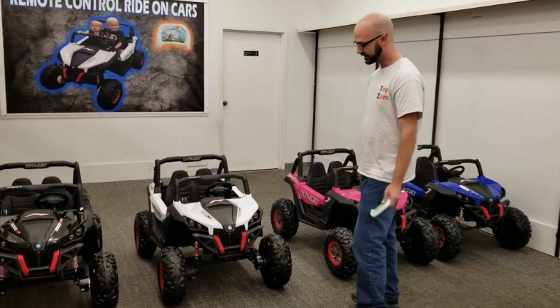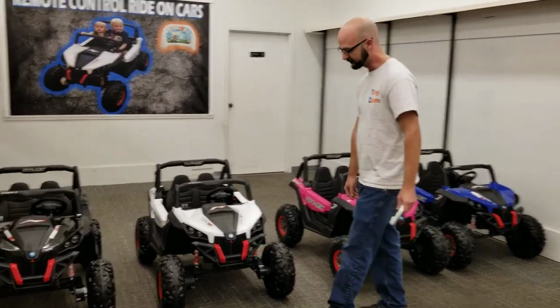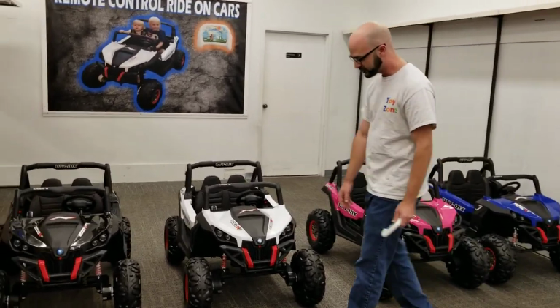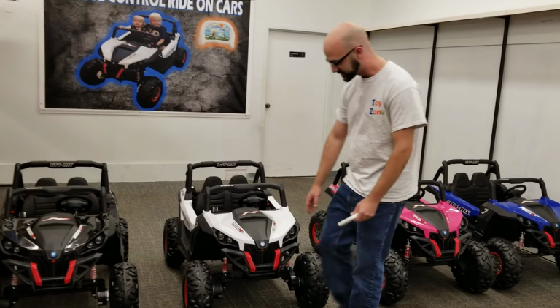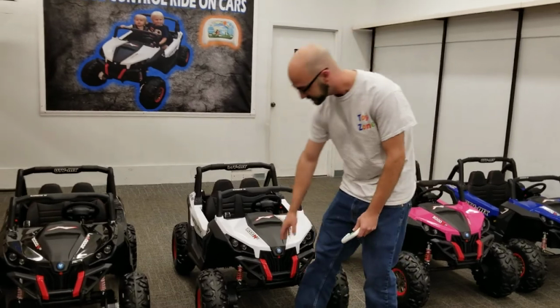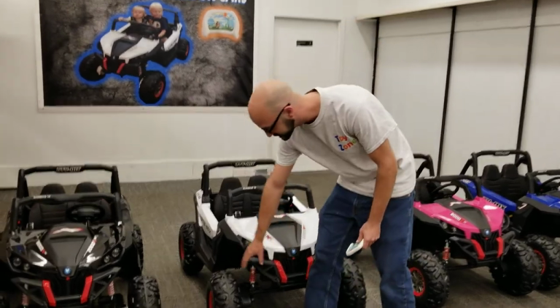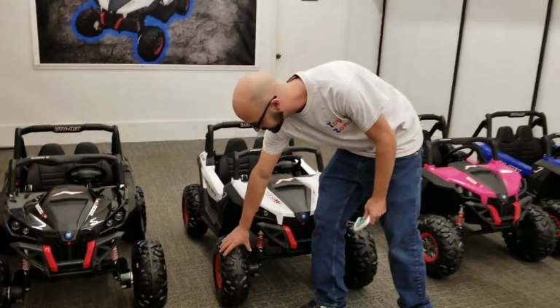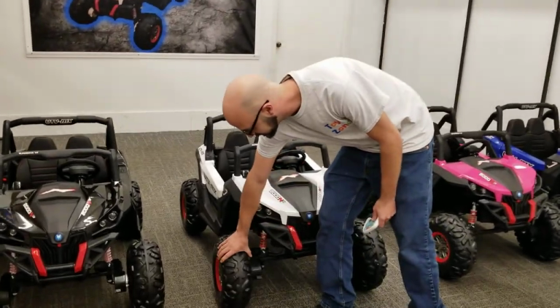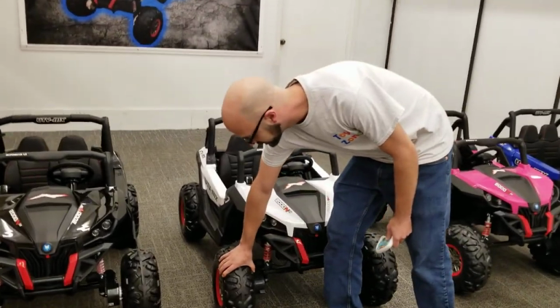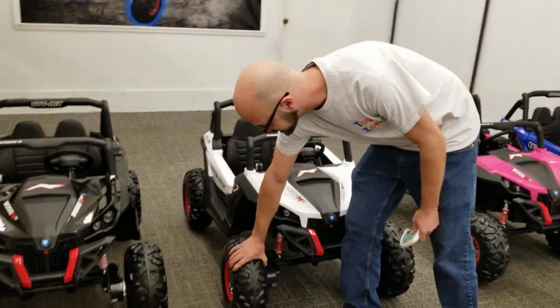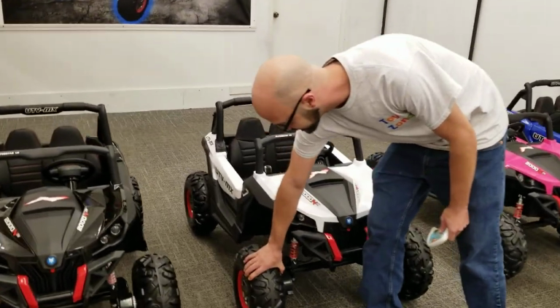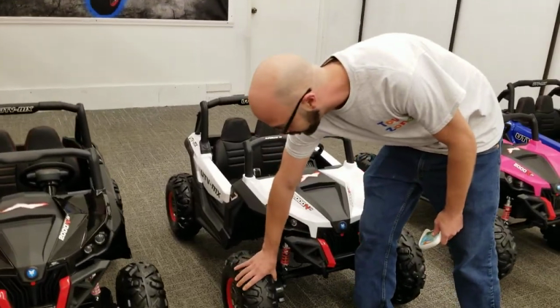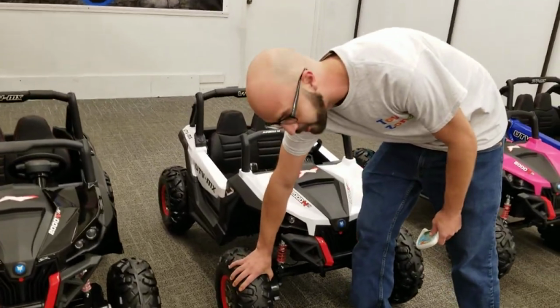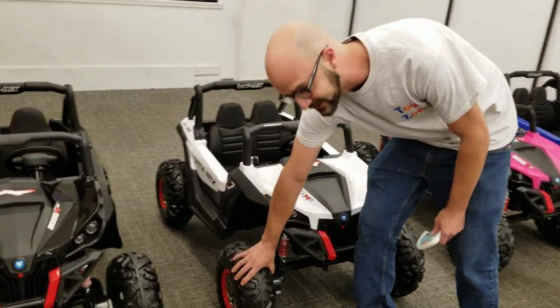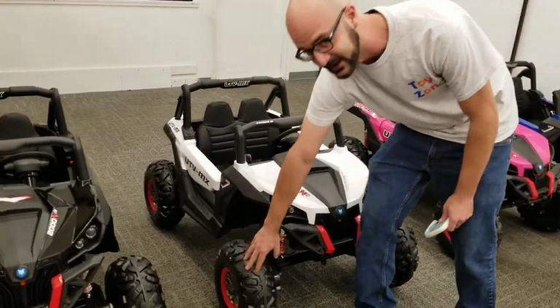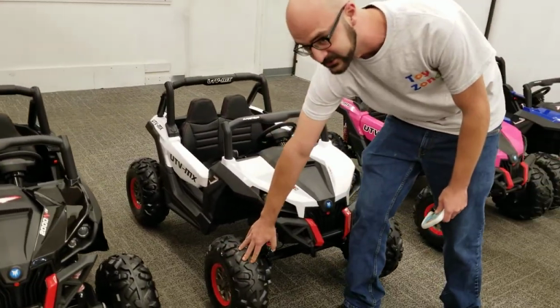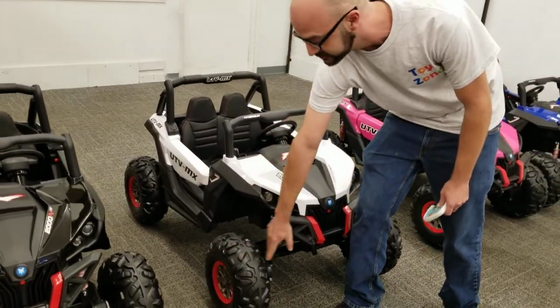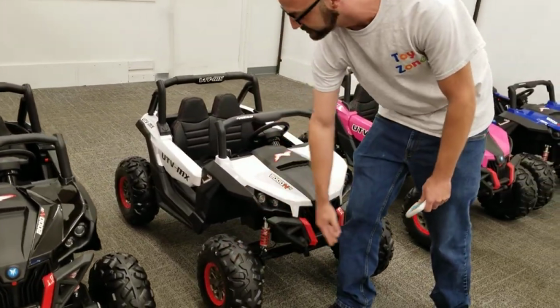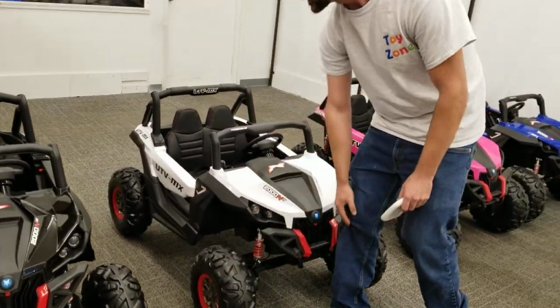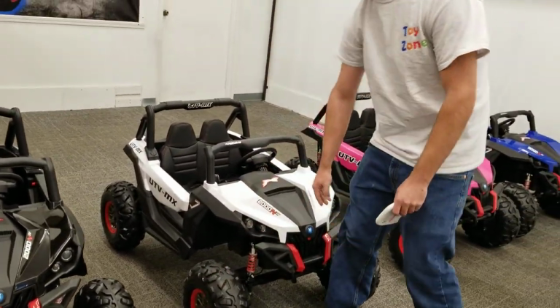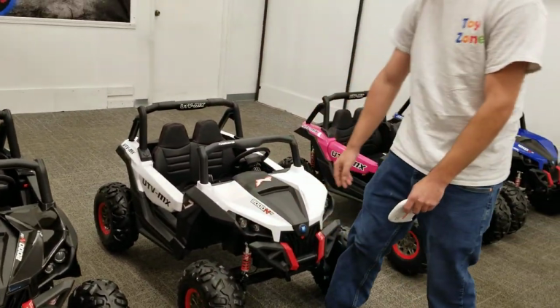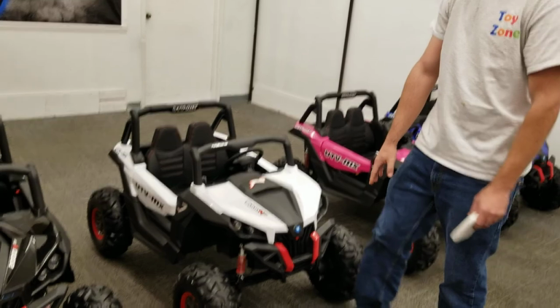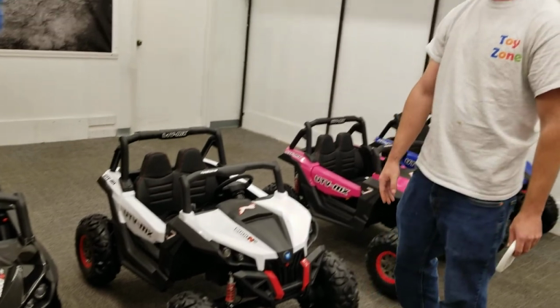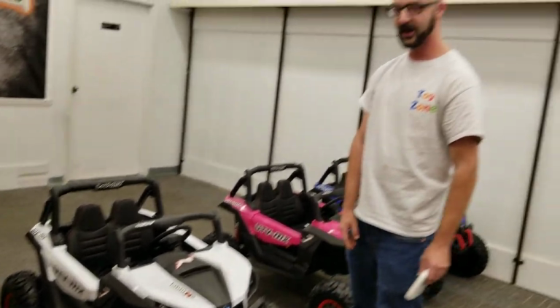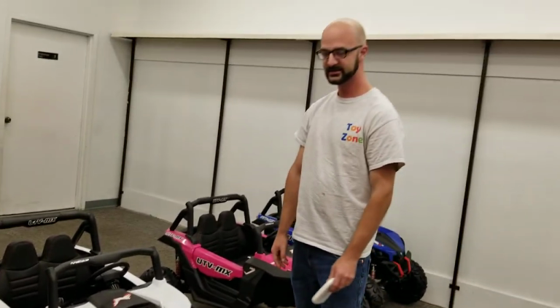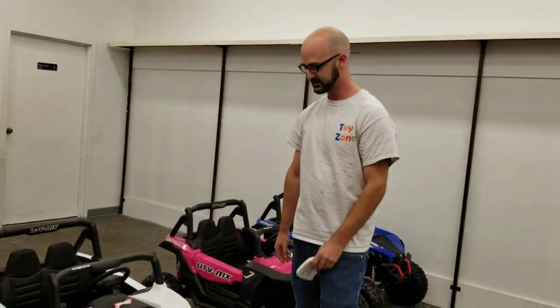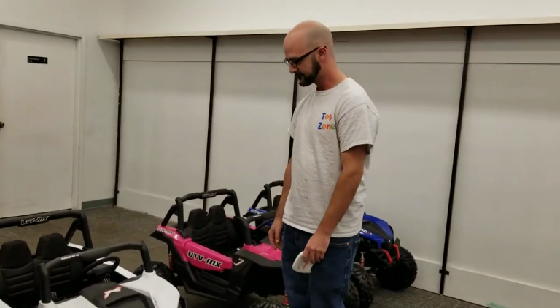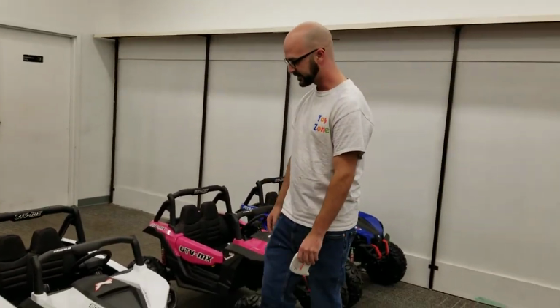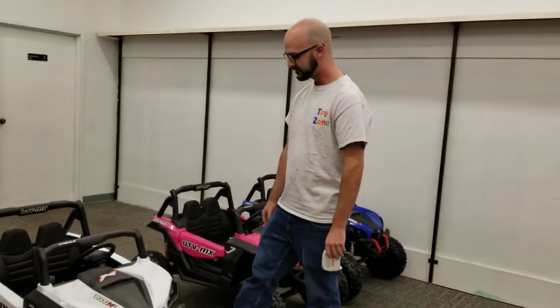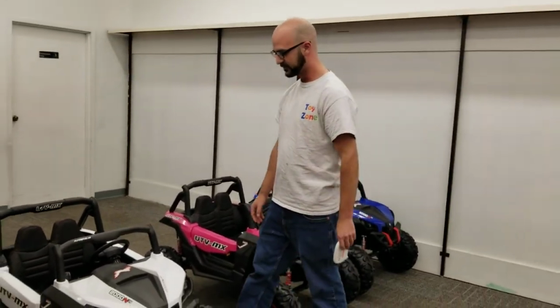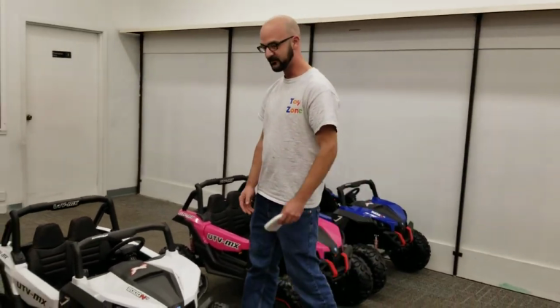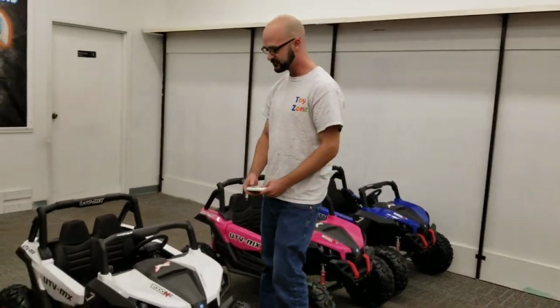They got foam rubber tires. Instead of the old hard plastic like they used to back in the day, they do a lot better in grass and in gravel for off-road.